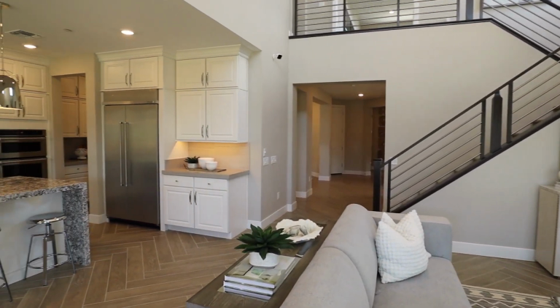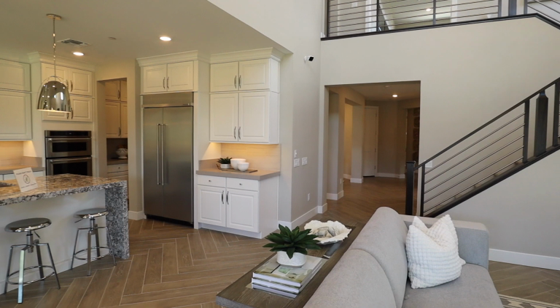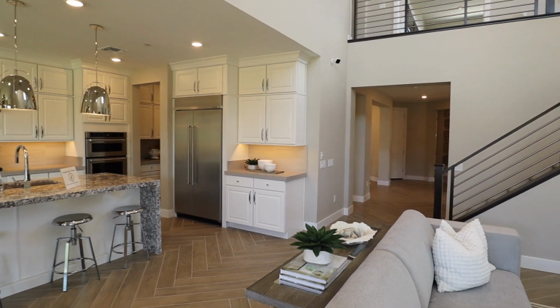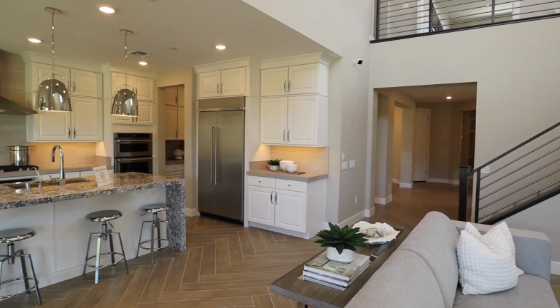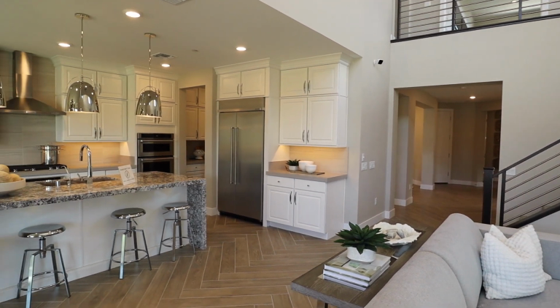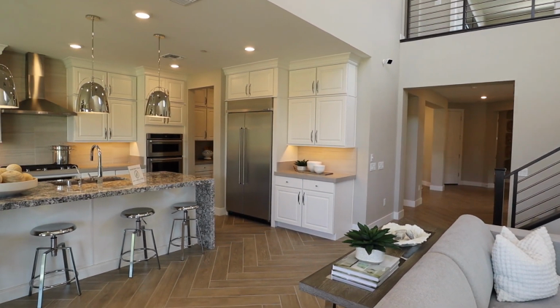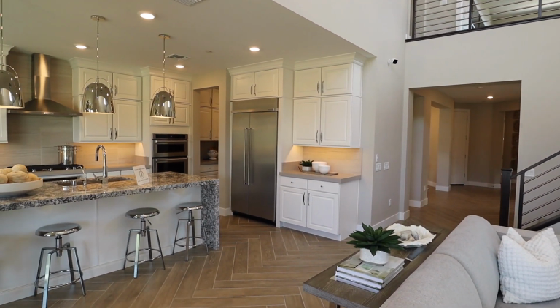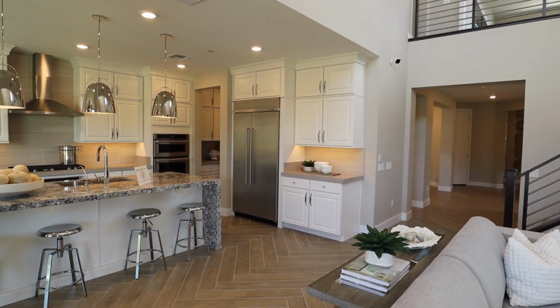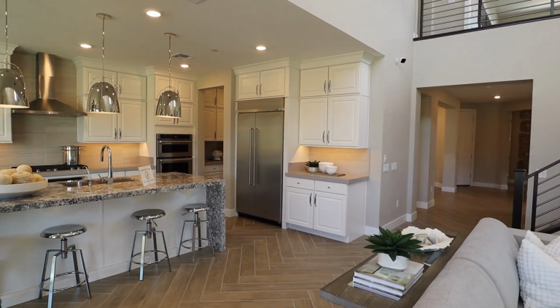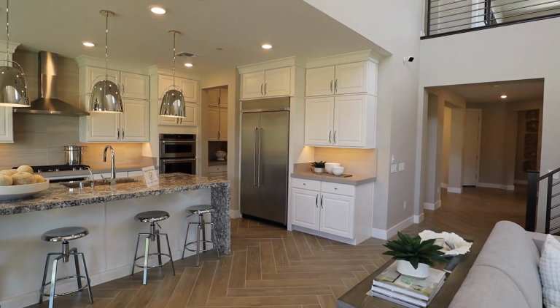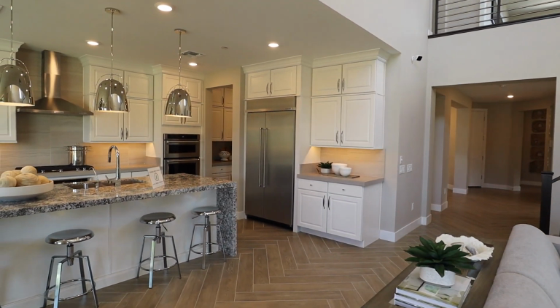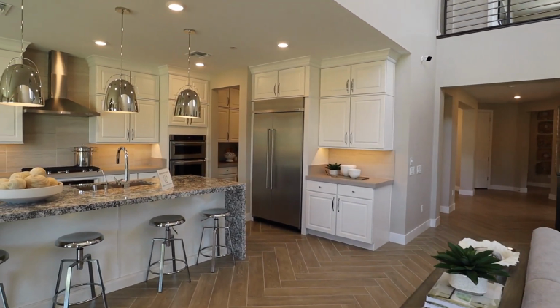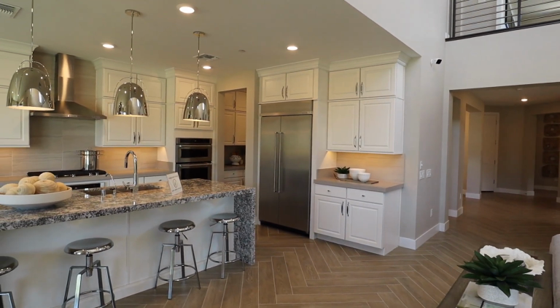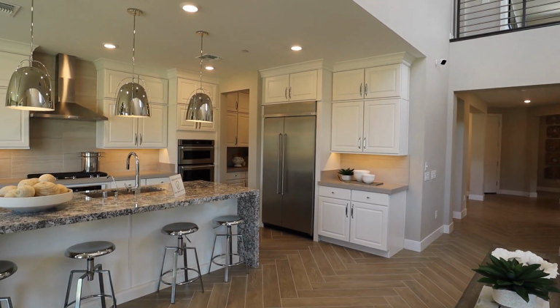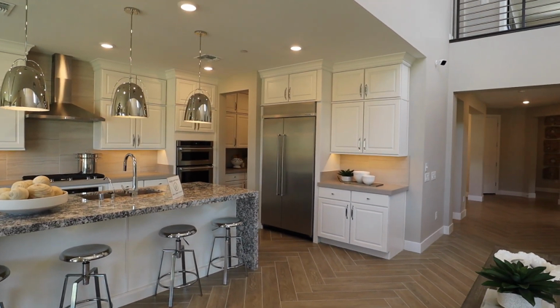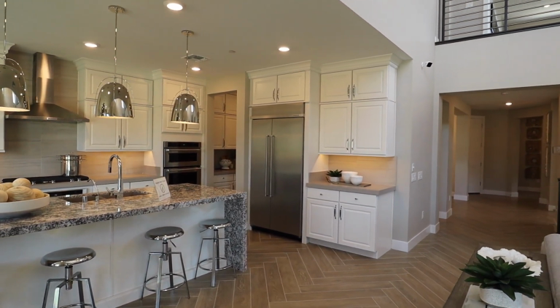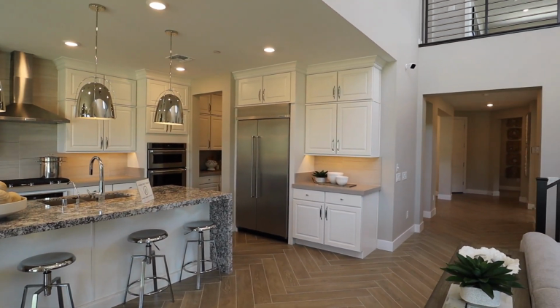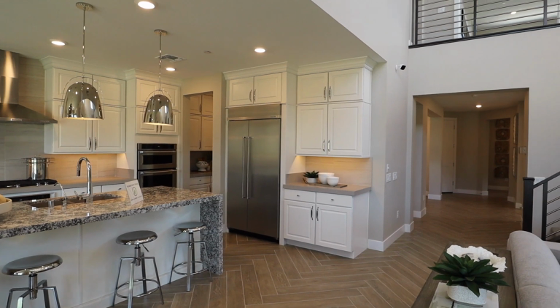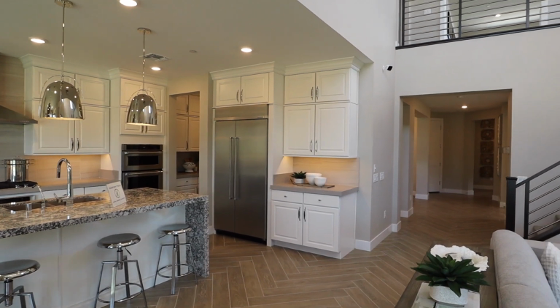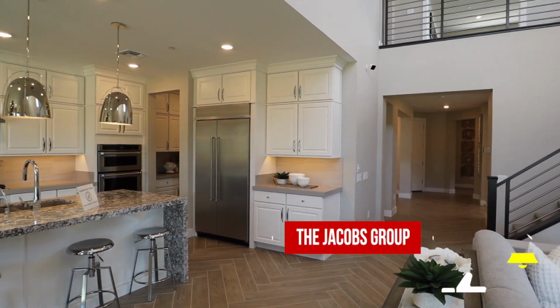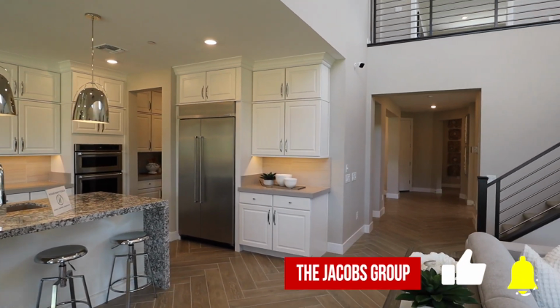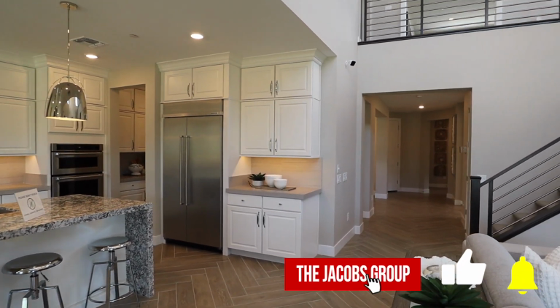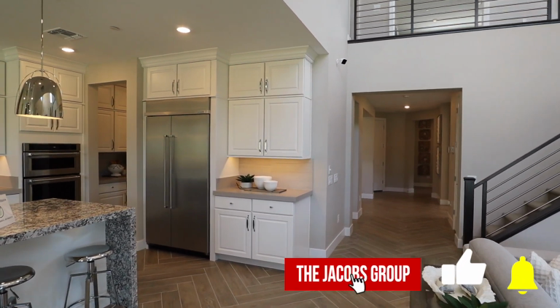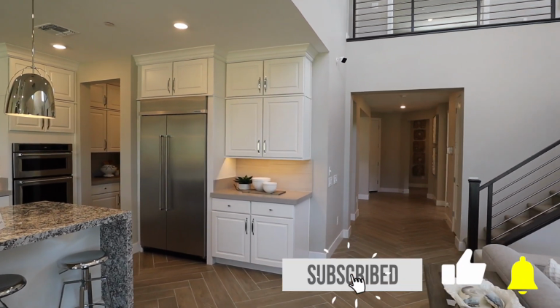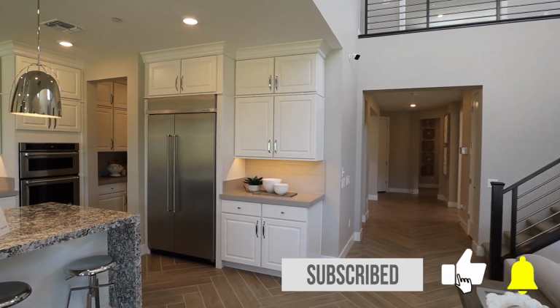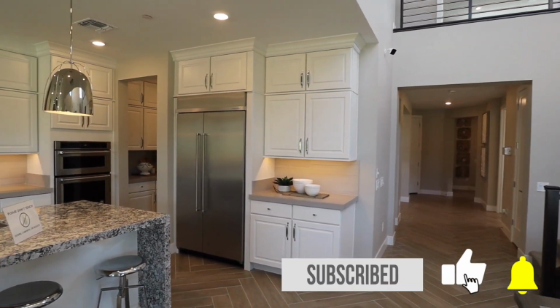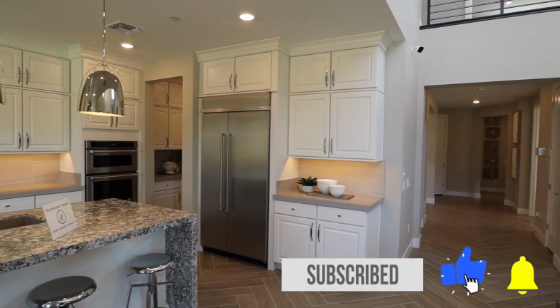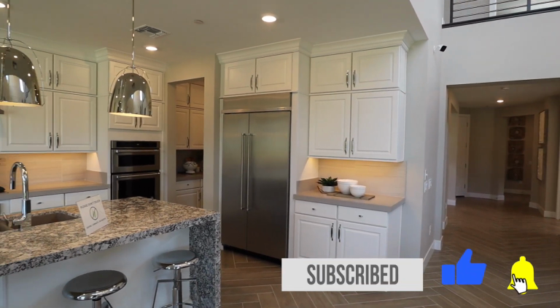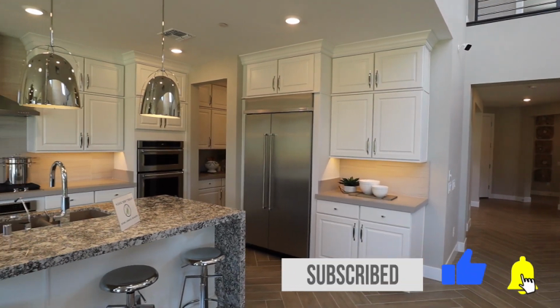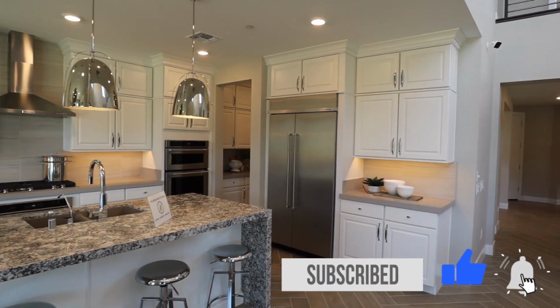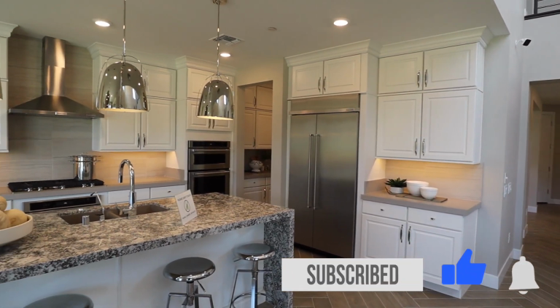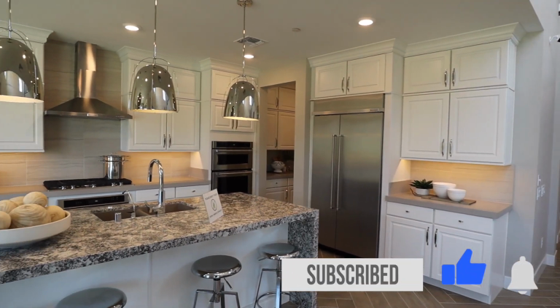Thanks for taking the time to walk this model with me today. If you have any questions at all, please feel free to give us a call. Remember to like and subscribe below. Have a great day.